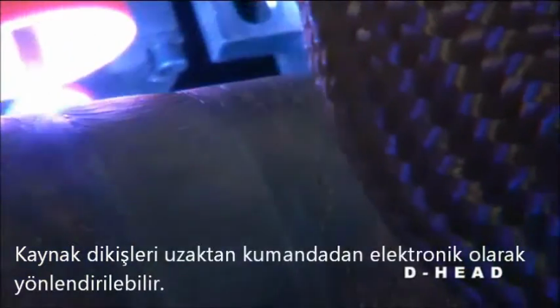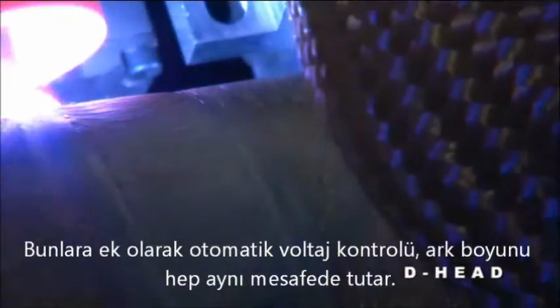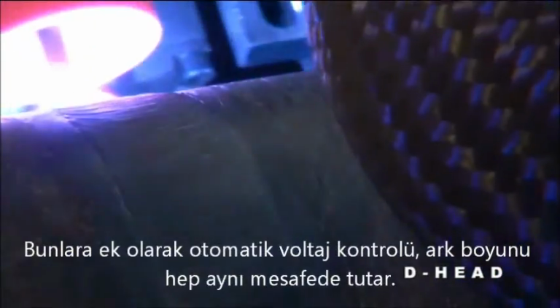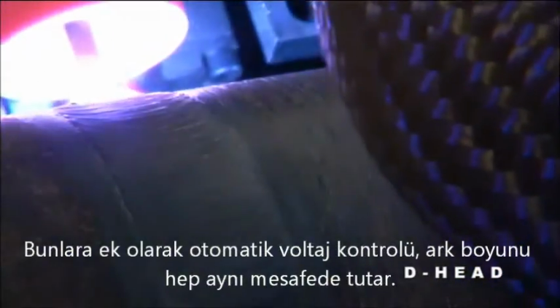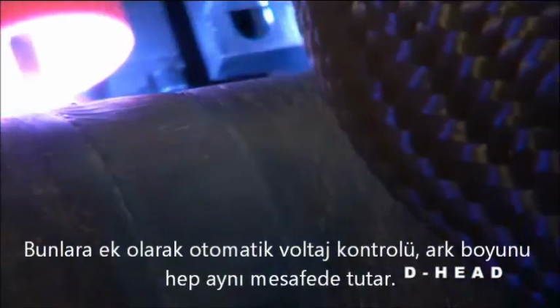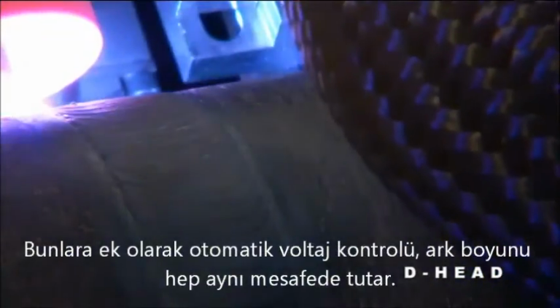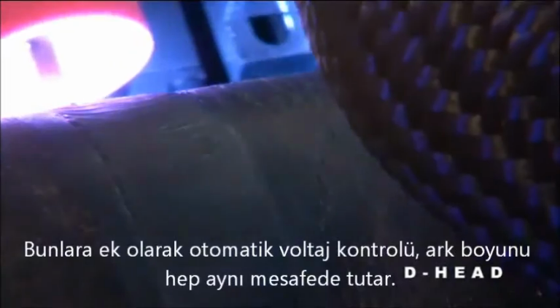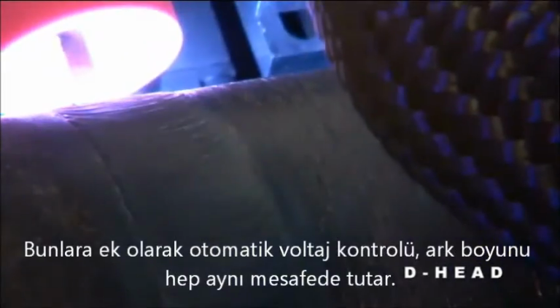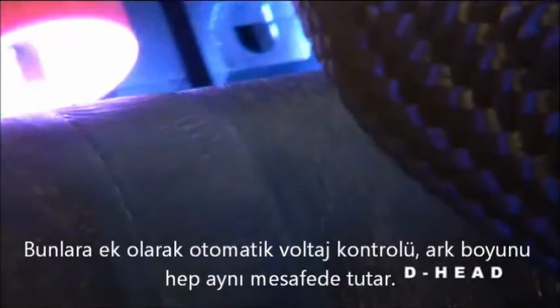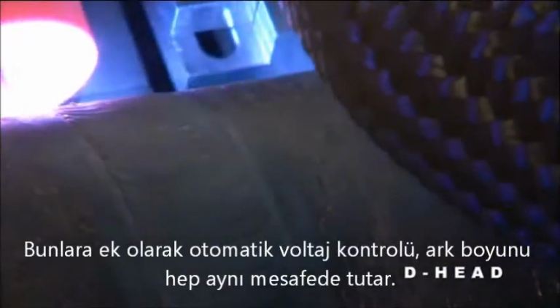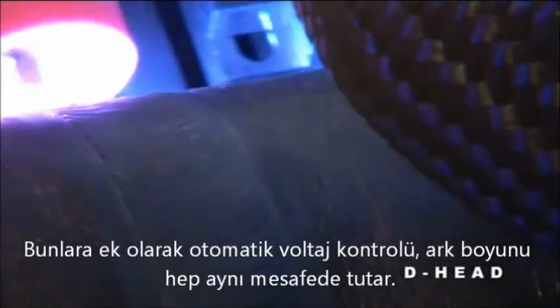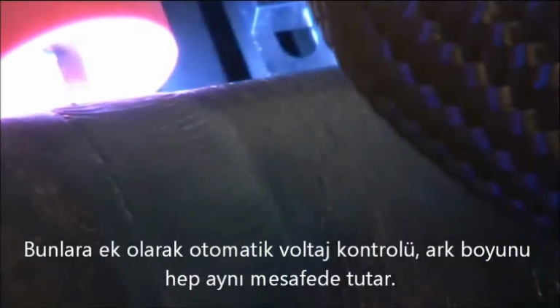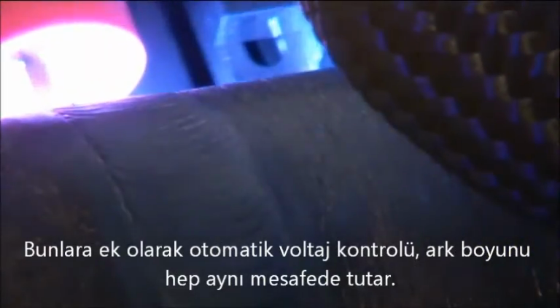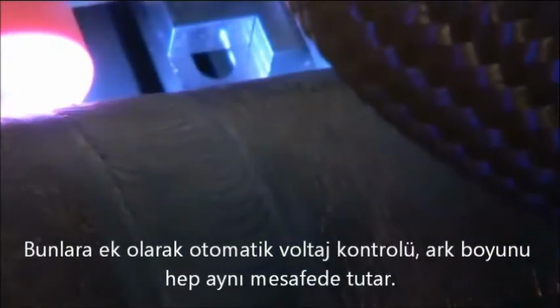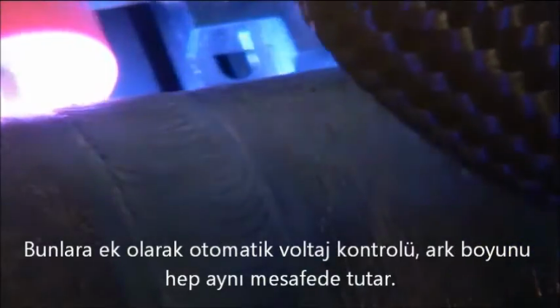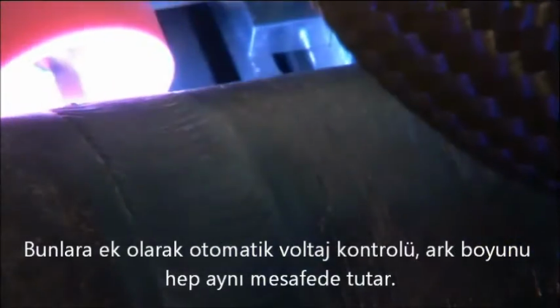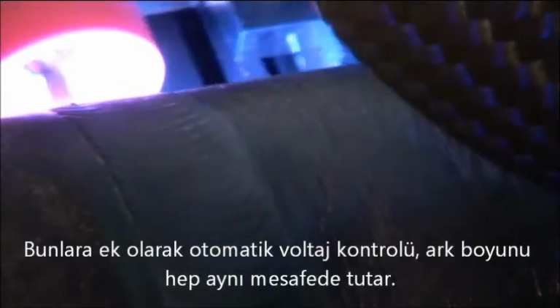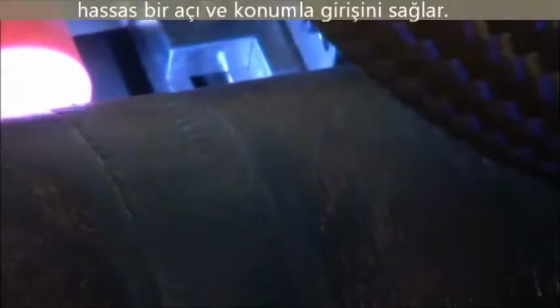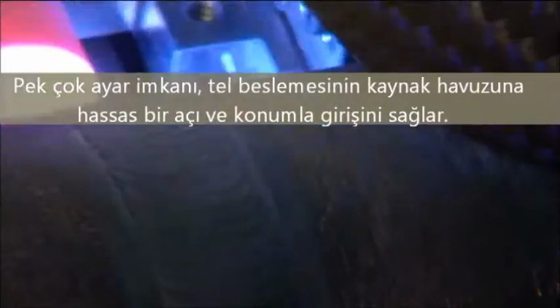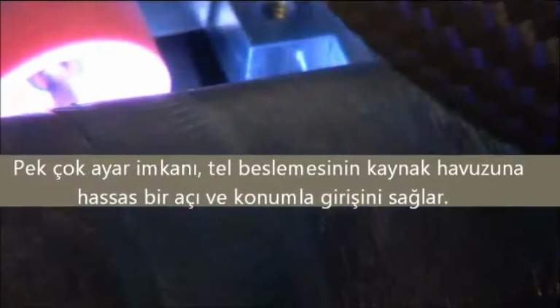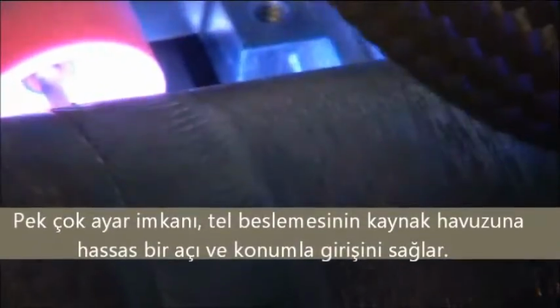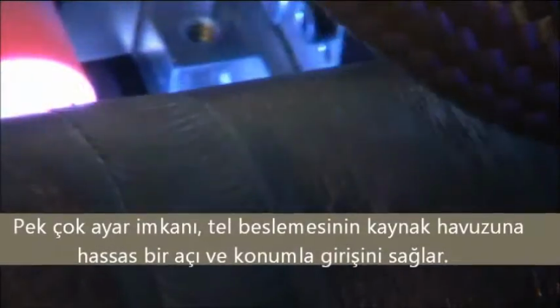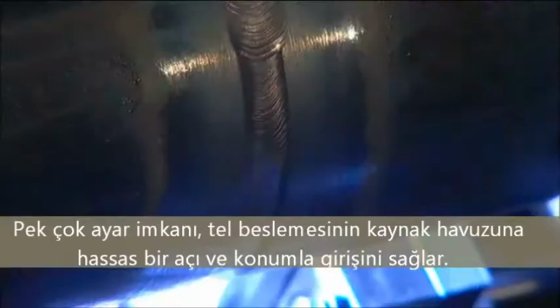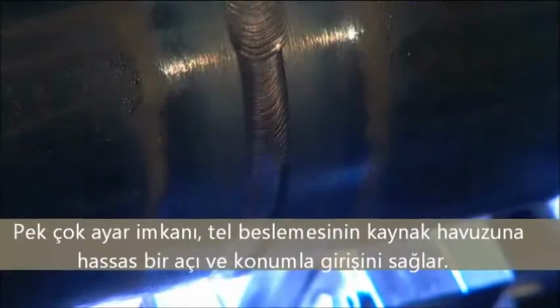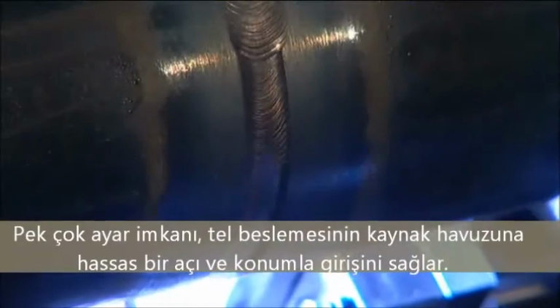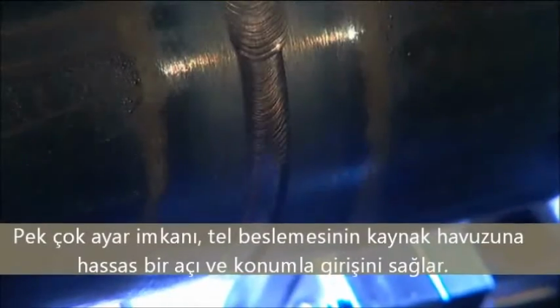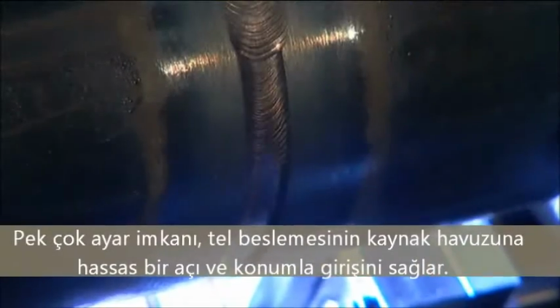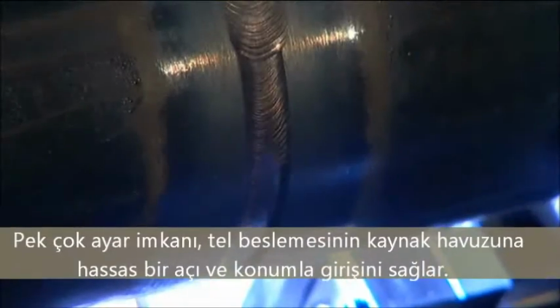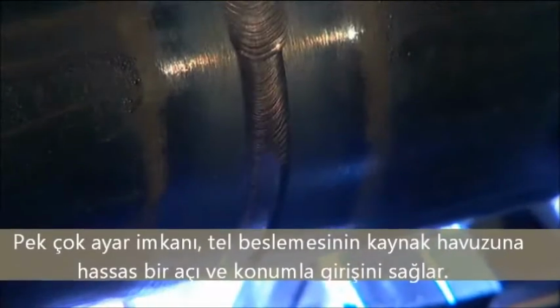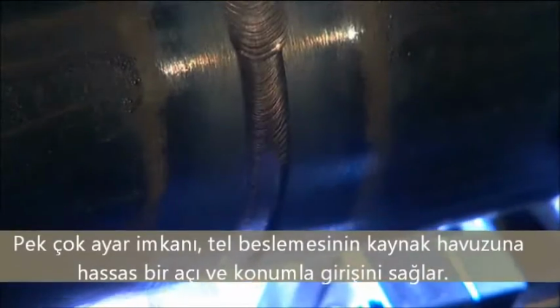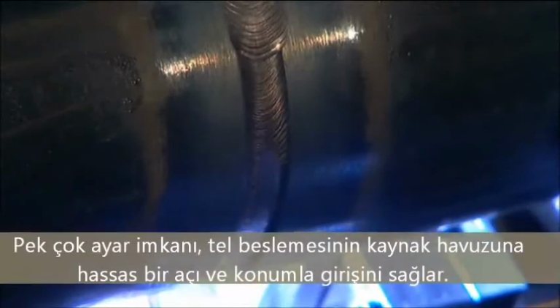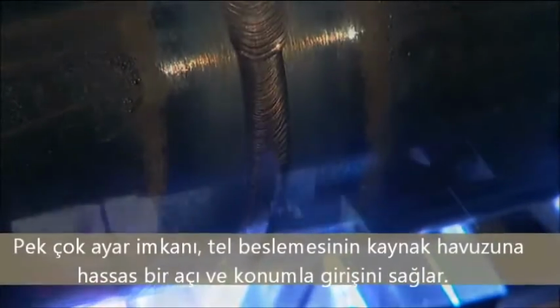In addition, an electronic arc voltage control maintains your programmed arc length. Multiple adjustments provide precise positioning of filler wire entry into the weld puddle.